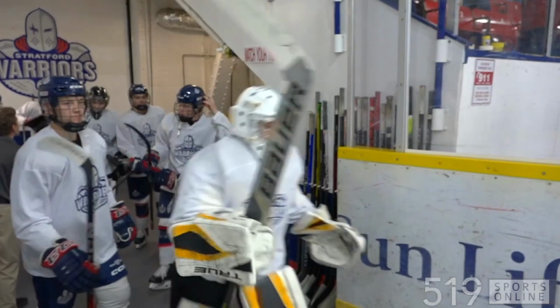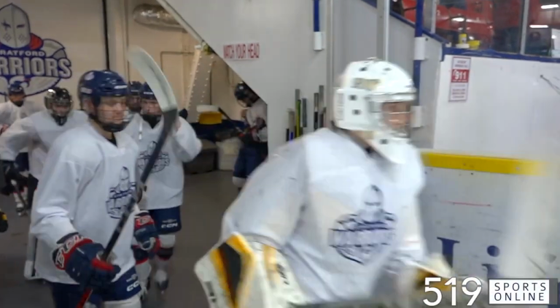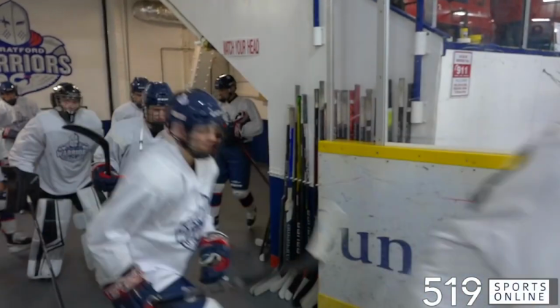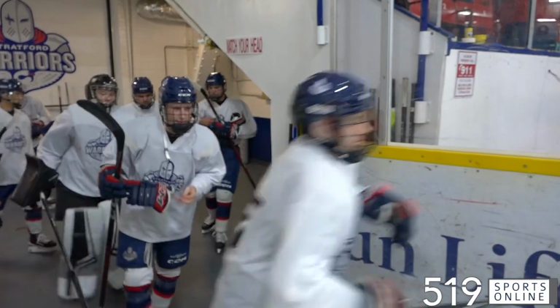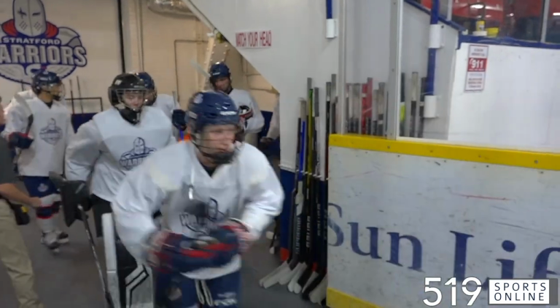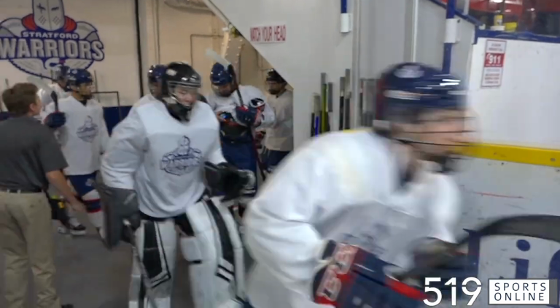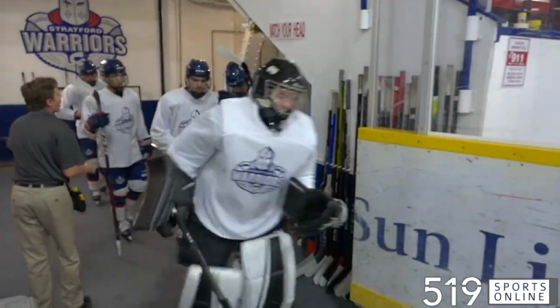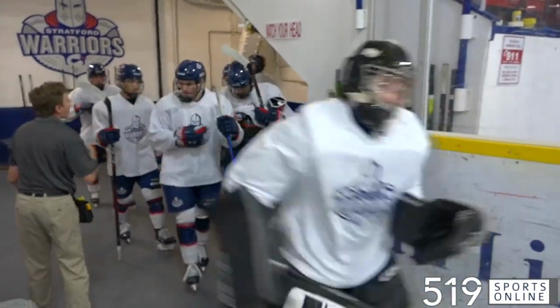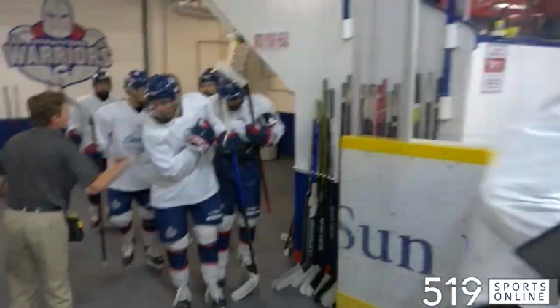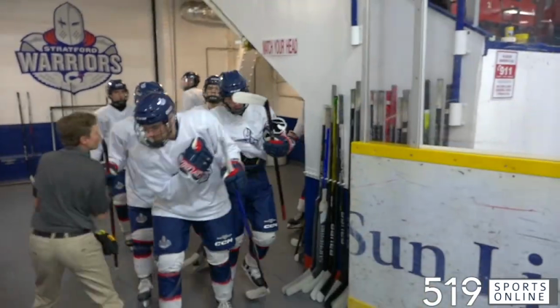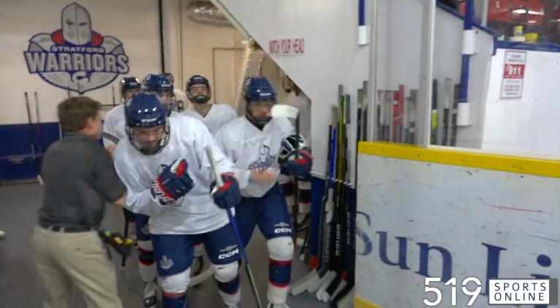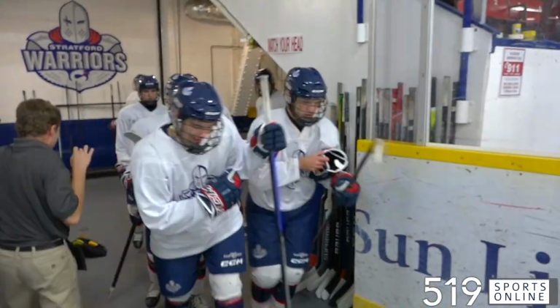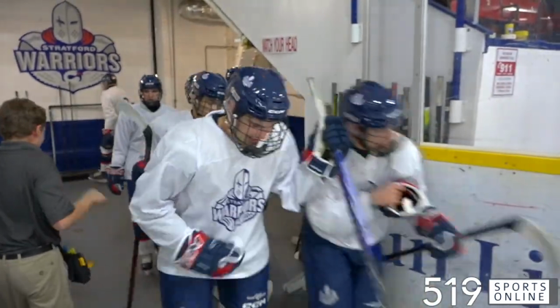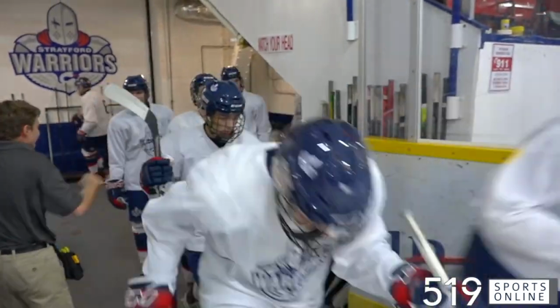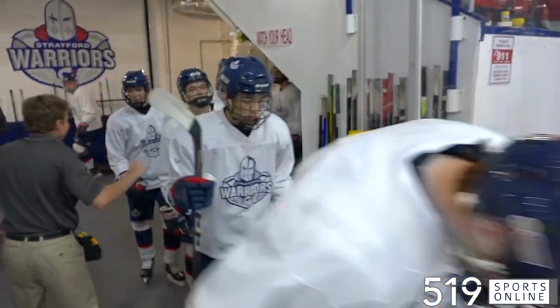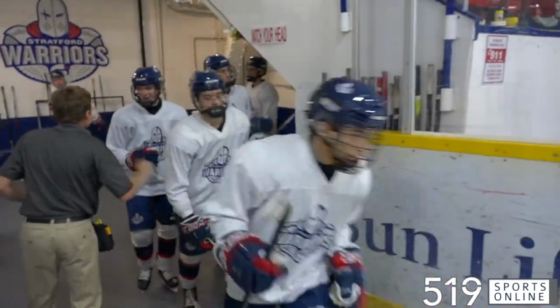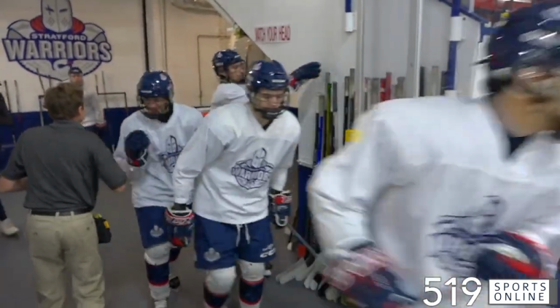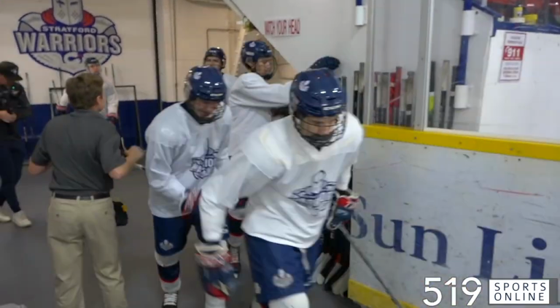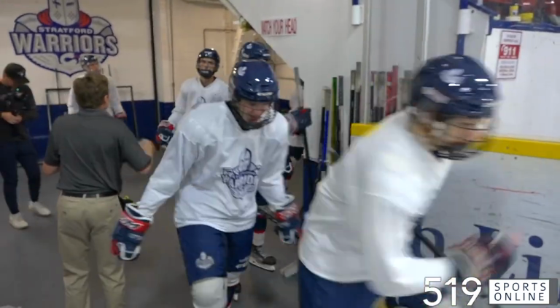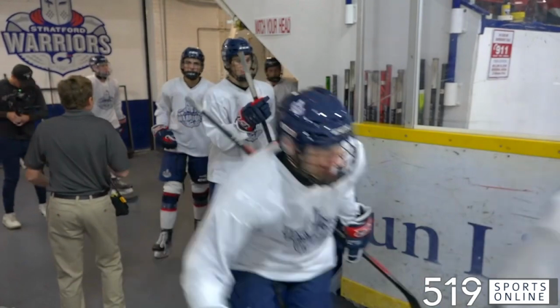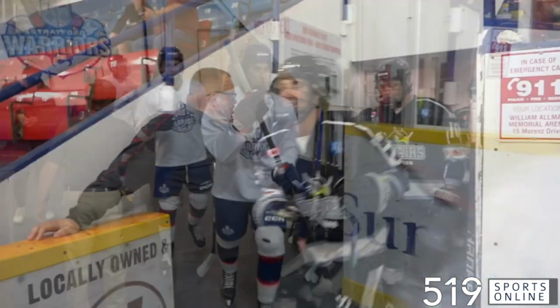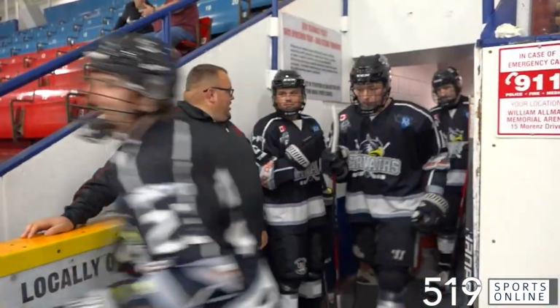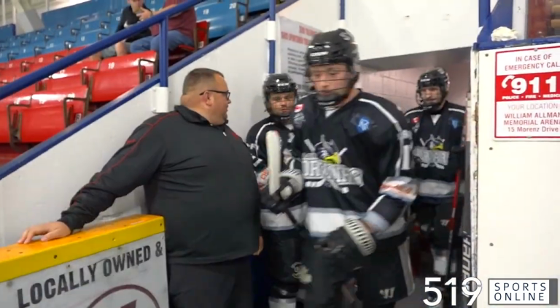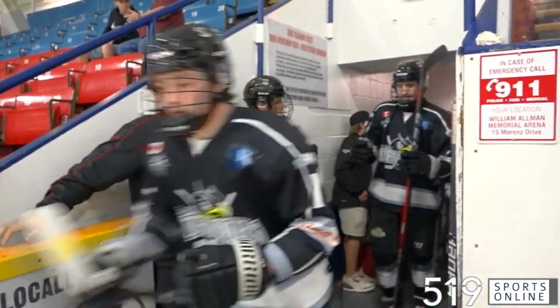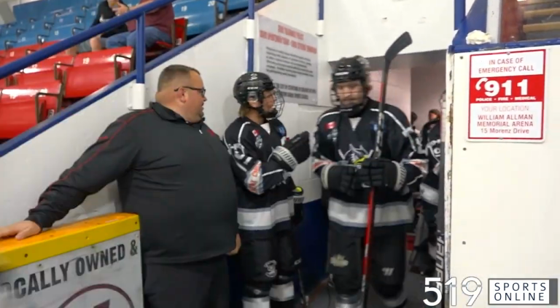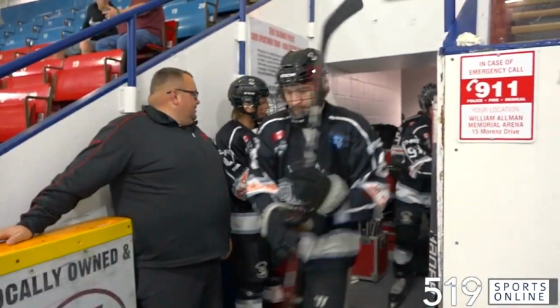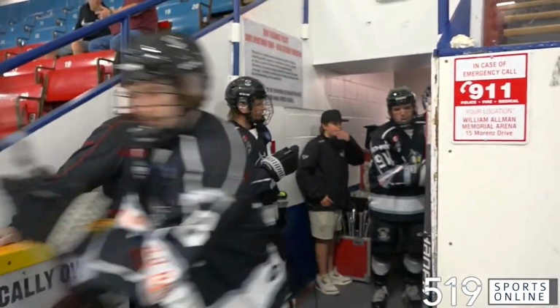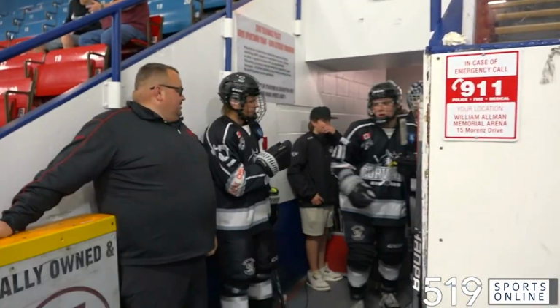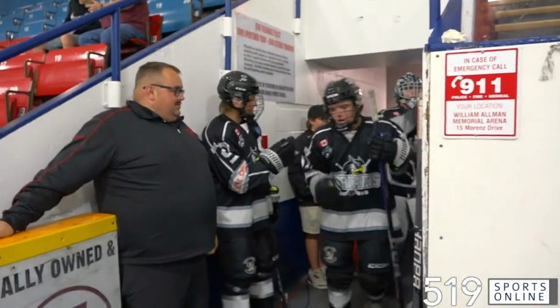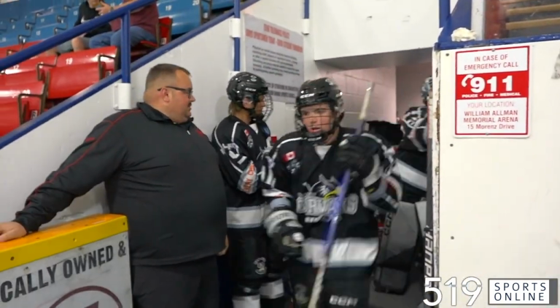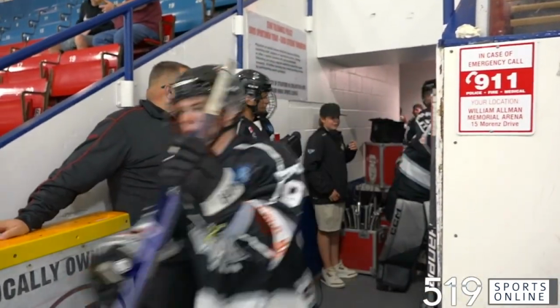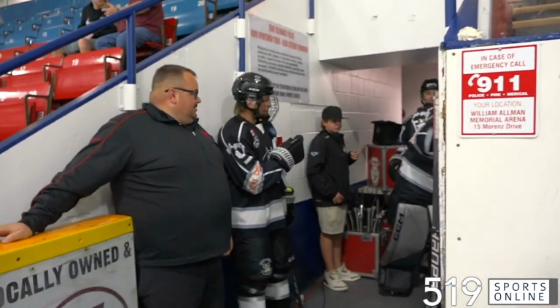Let's head to Stratford for preseason hockey on Friday night. The Warriors returning to the Almond Arena, facing the Caledonia Corvairs from the Golden Horseshoe Conference.